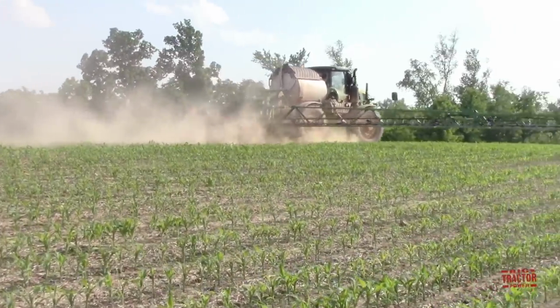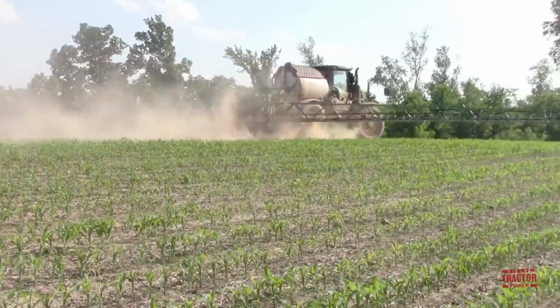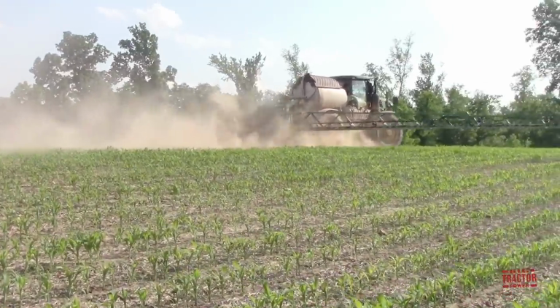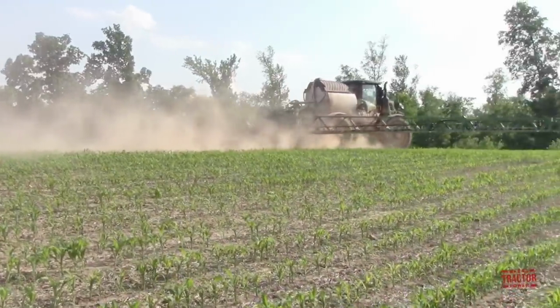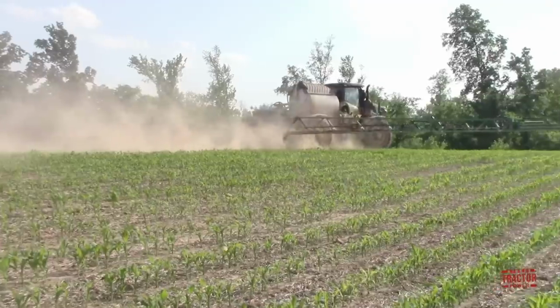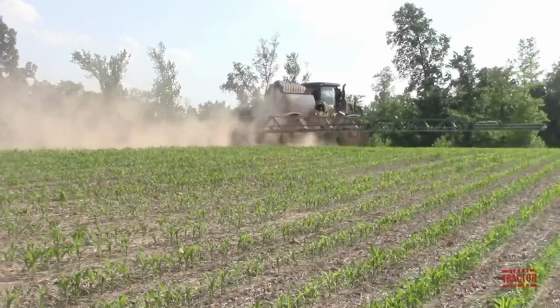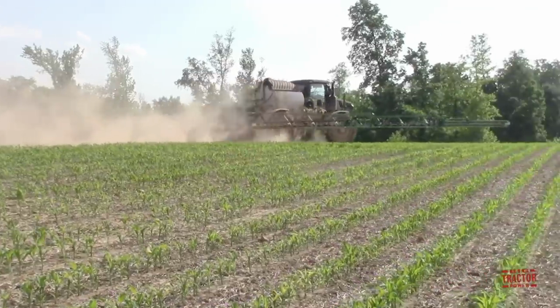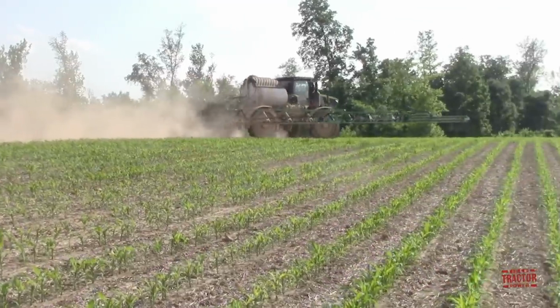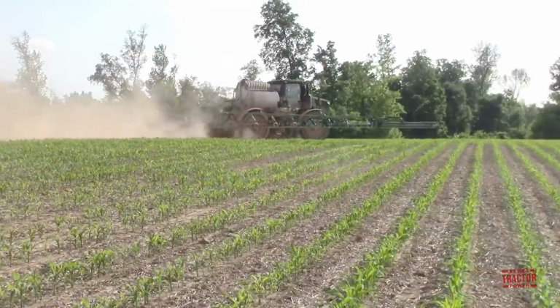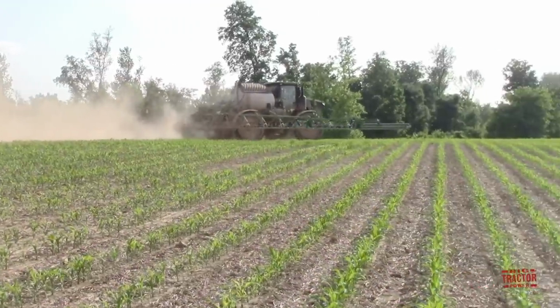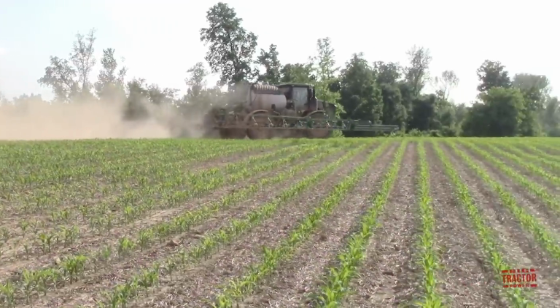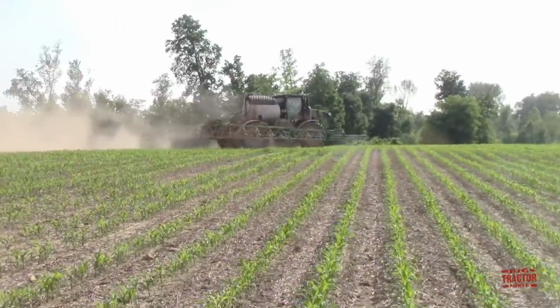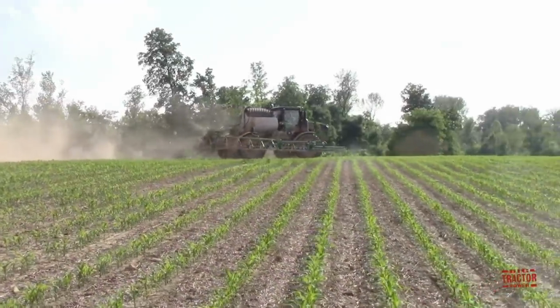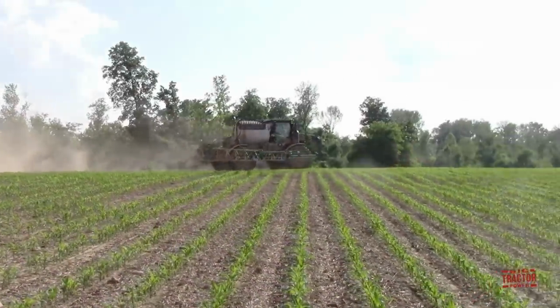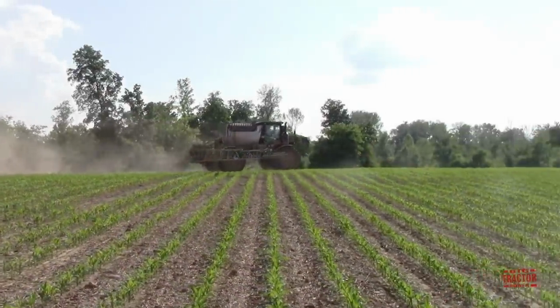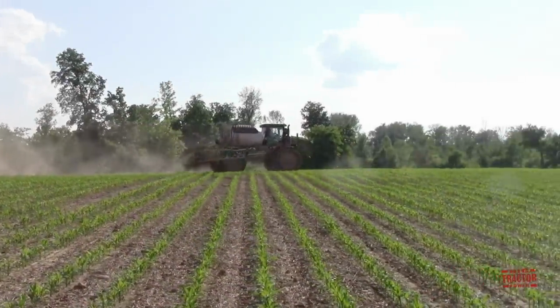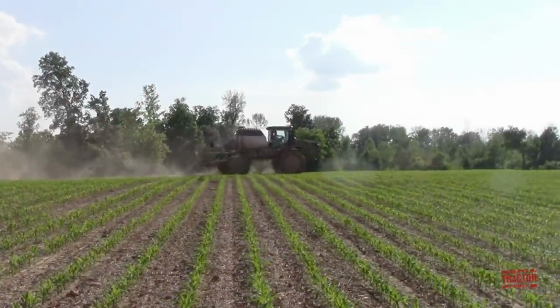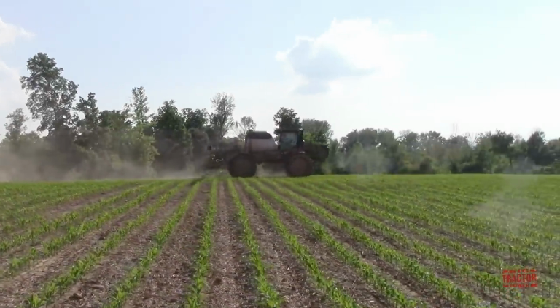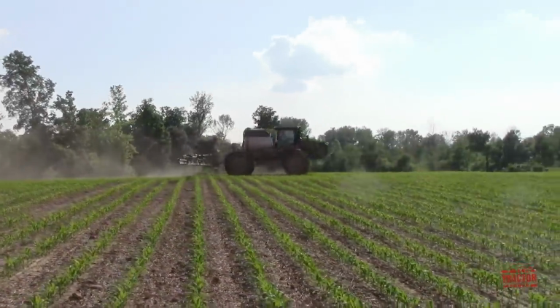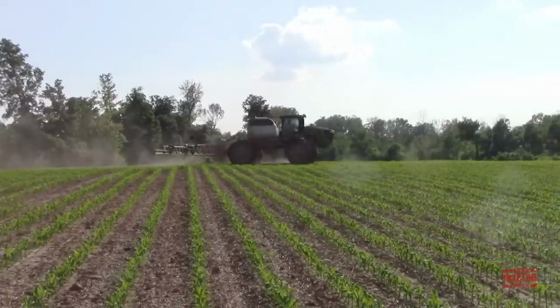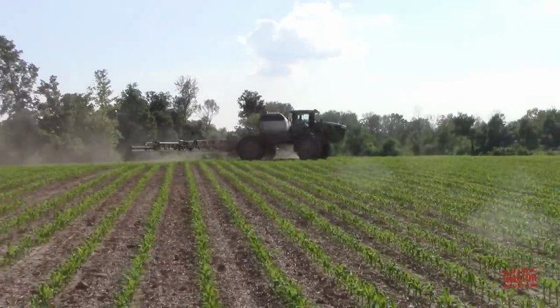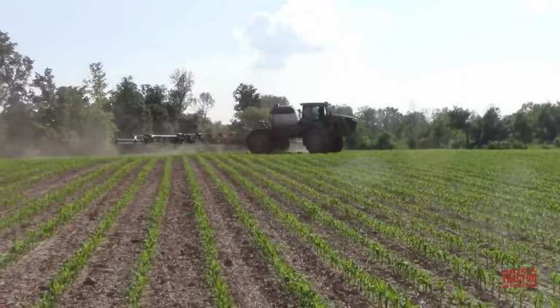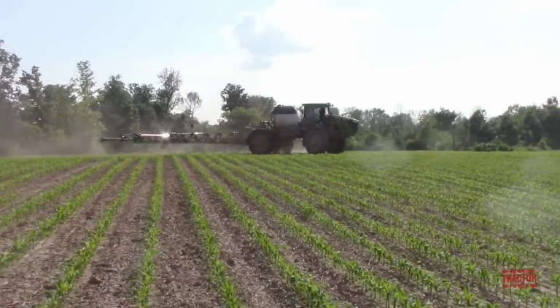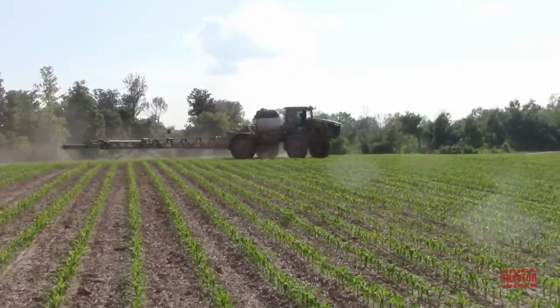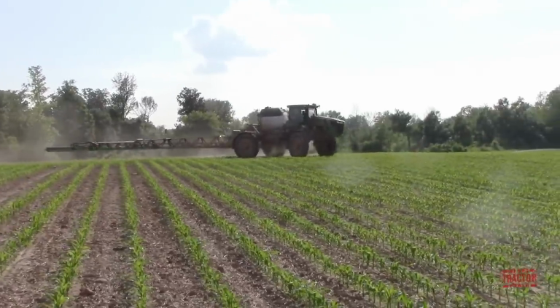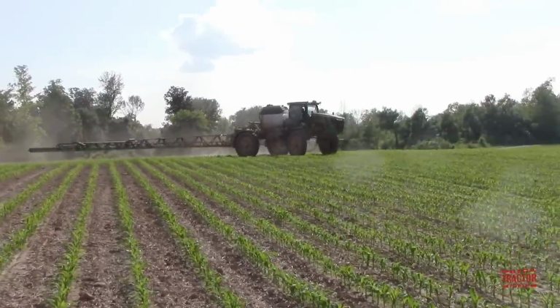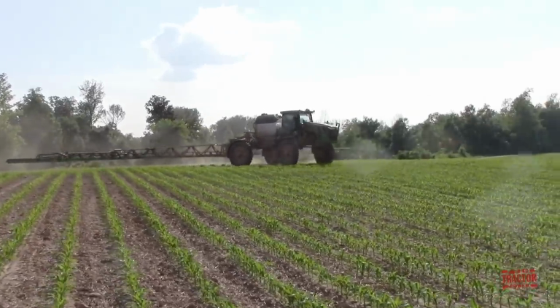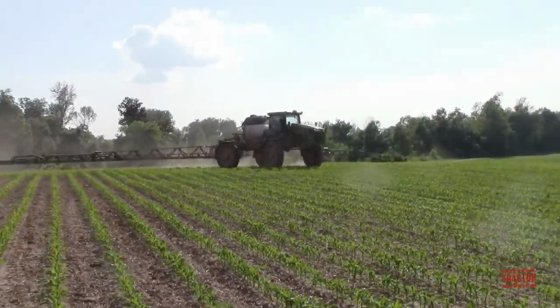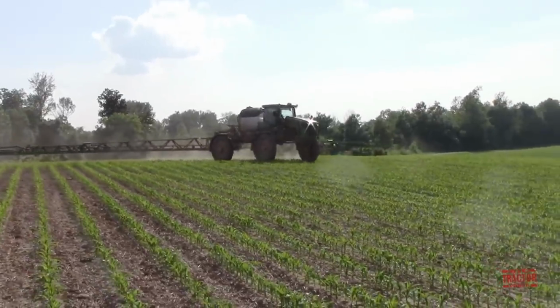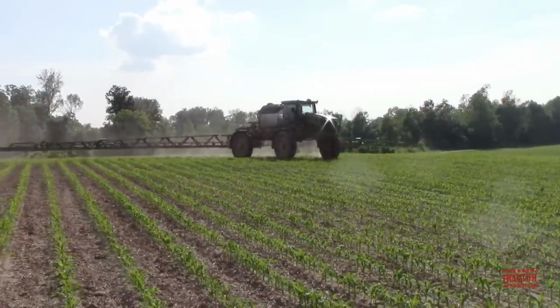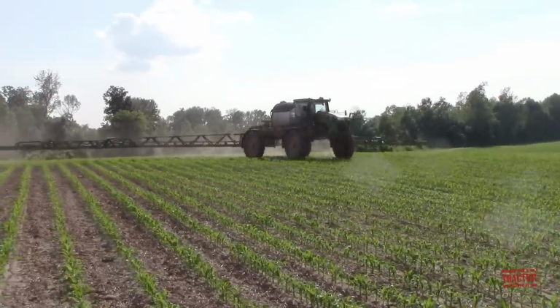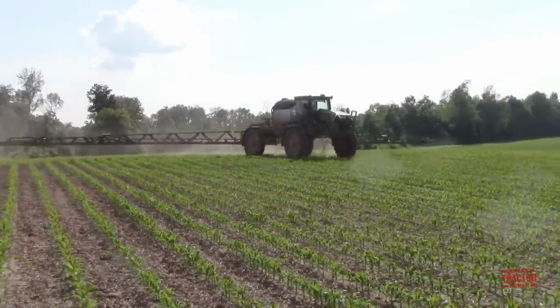Hi Big Tractor Power fans. I'm out on a Western Kentucky cornfield with a John Deere R4045 sprayer that is applying herbicide over the corn crop to kill out crabgrass and weeds.